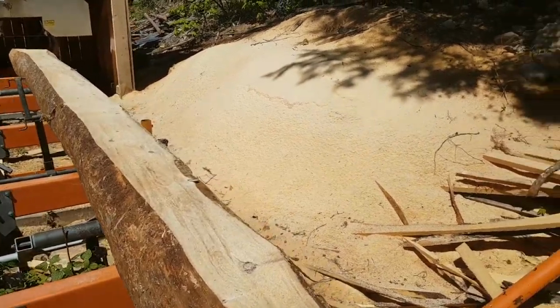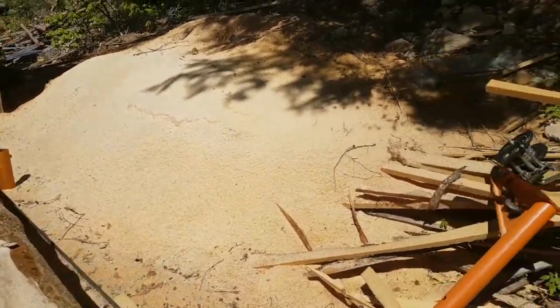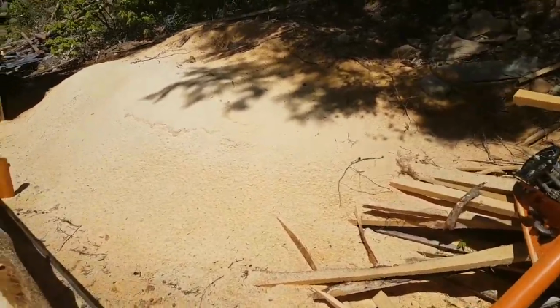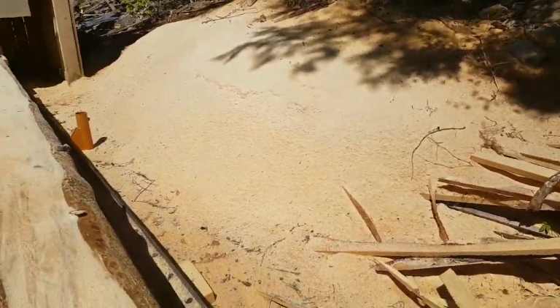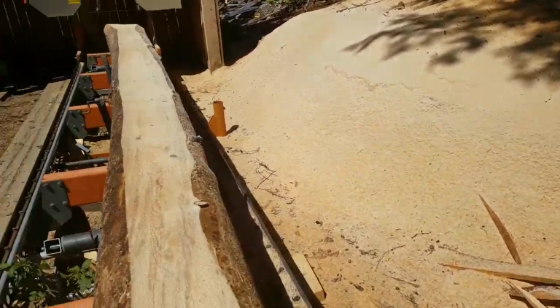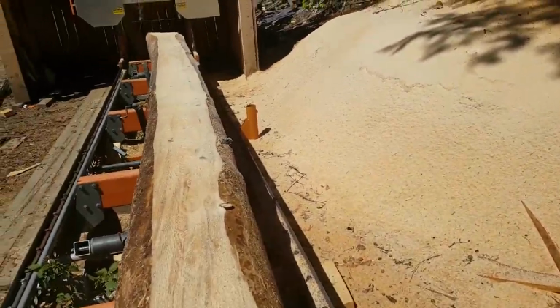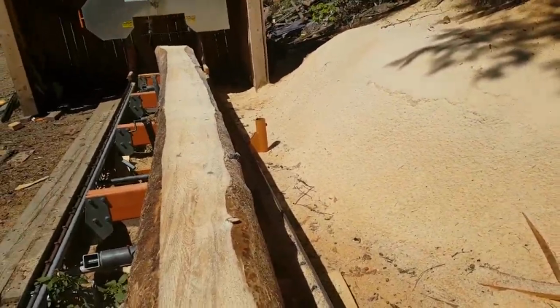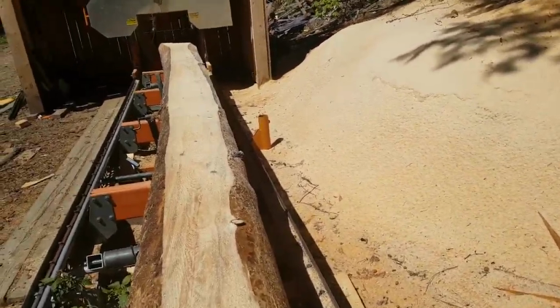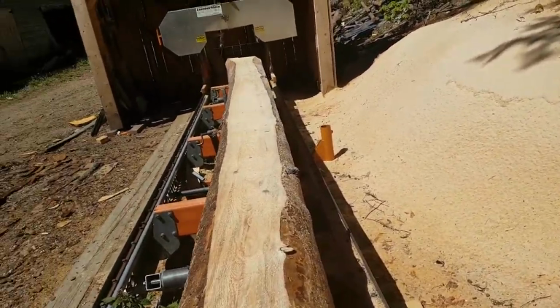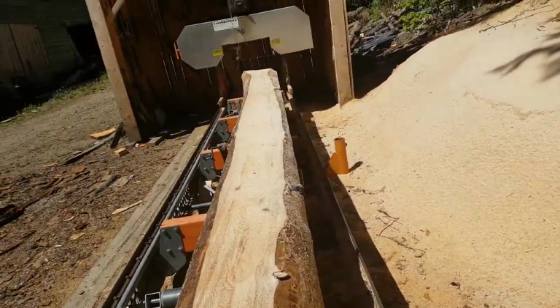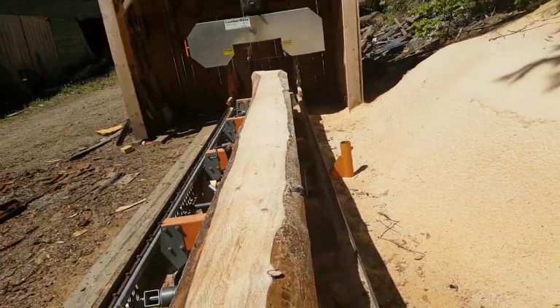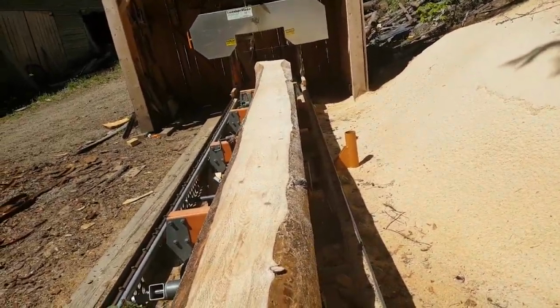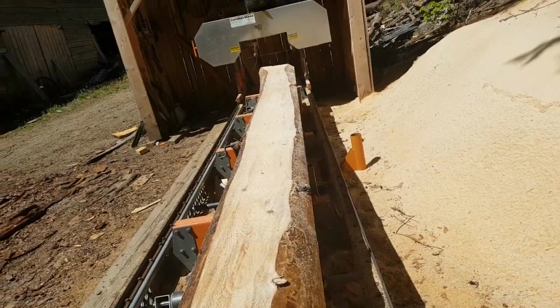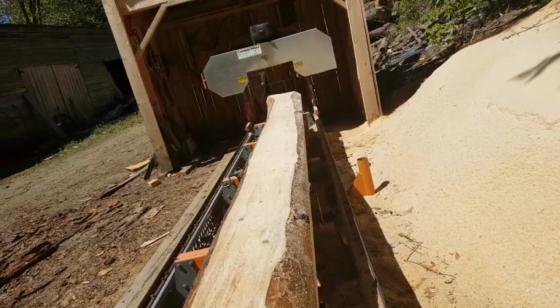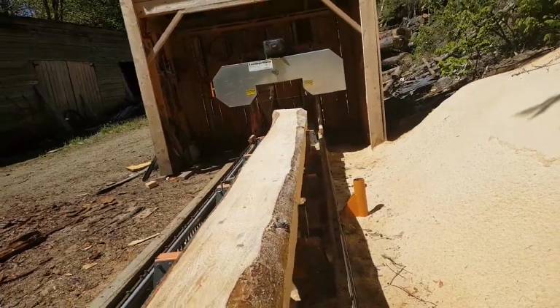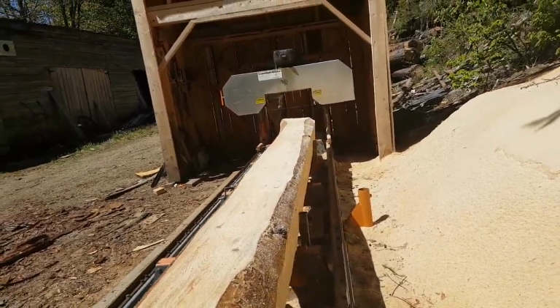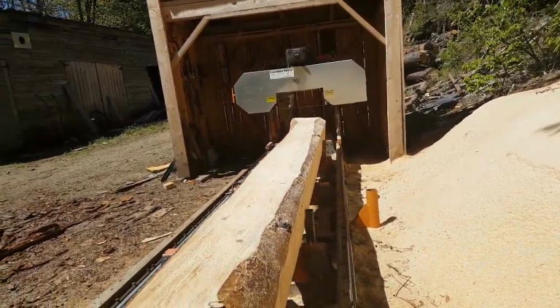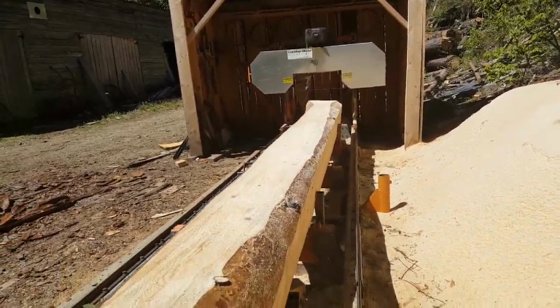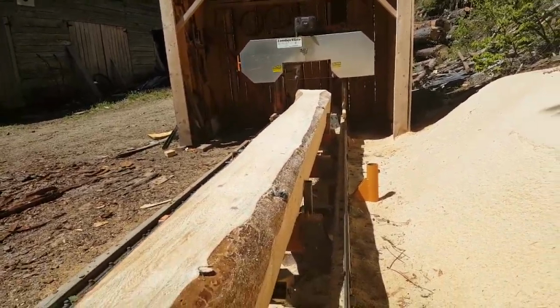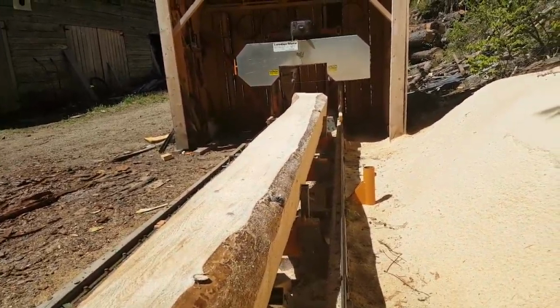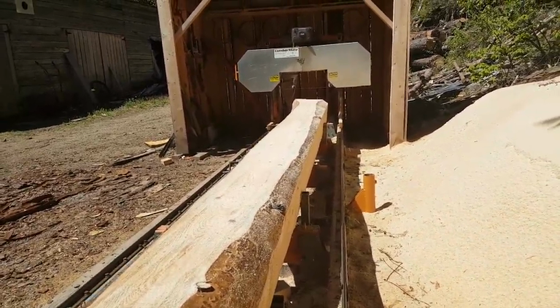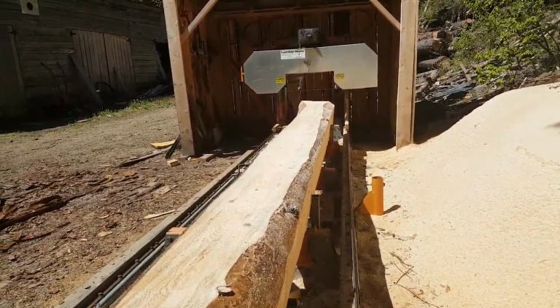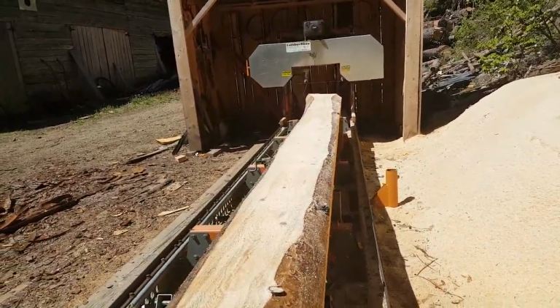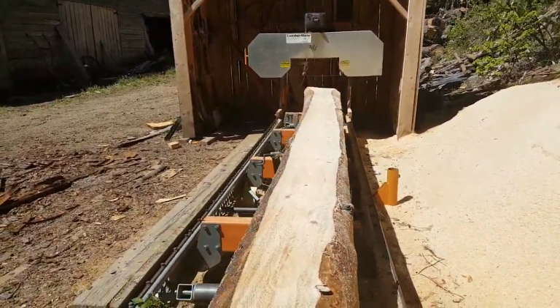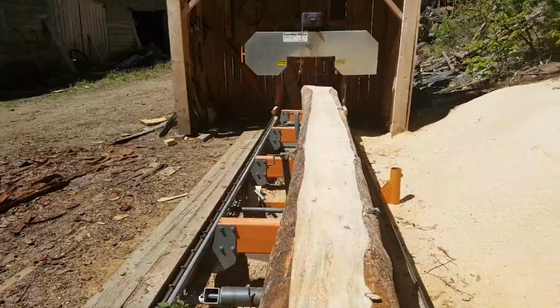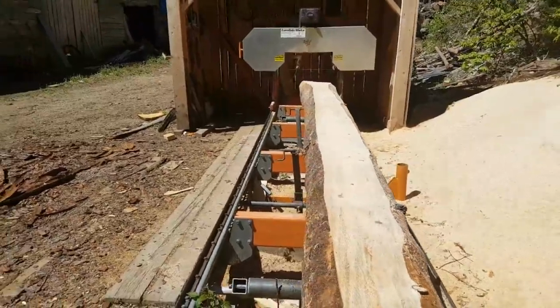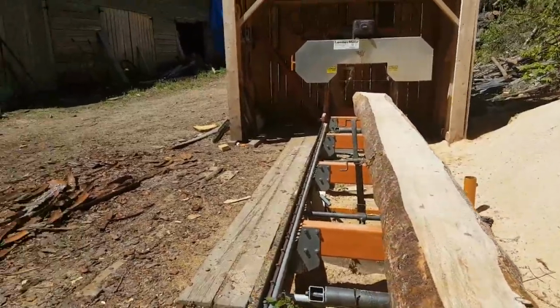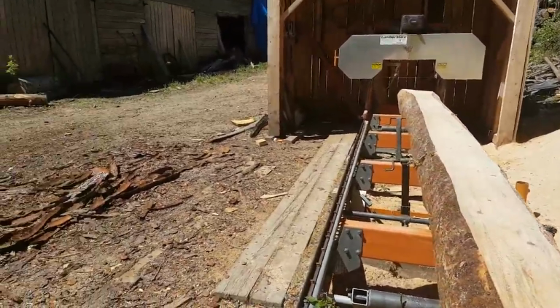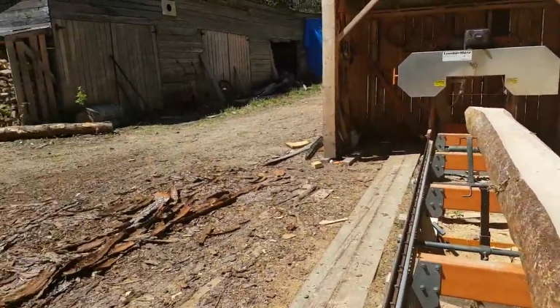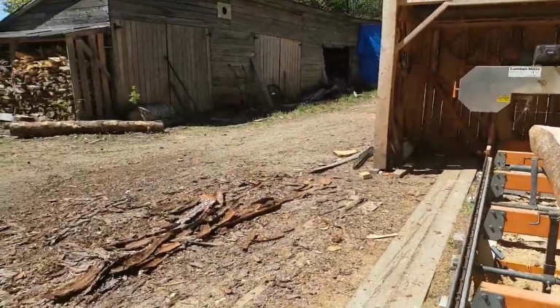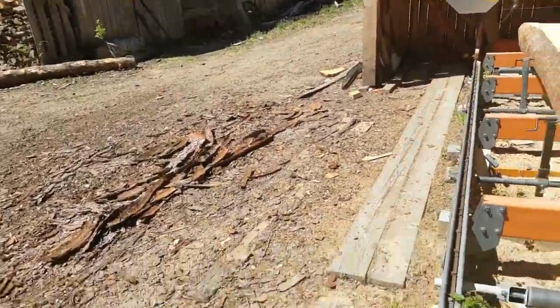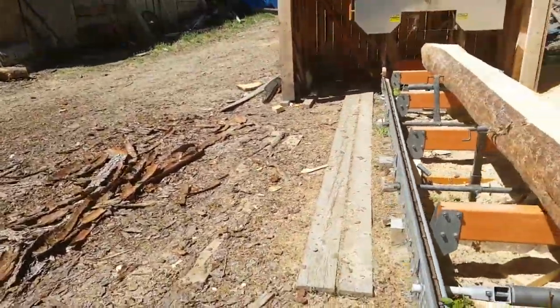That's just how easy it is to account for taper on a long saw log or even a short one. If you get up to the top of the tree, sometimes you get a lot of taper on that top log. I hope this is some use to you — have a good one.